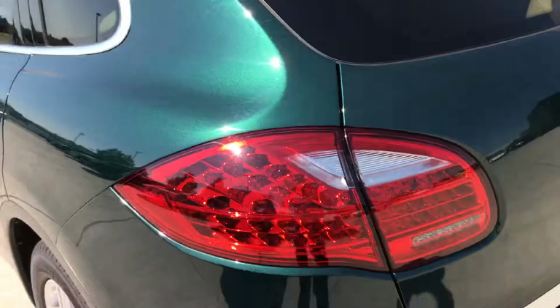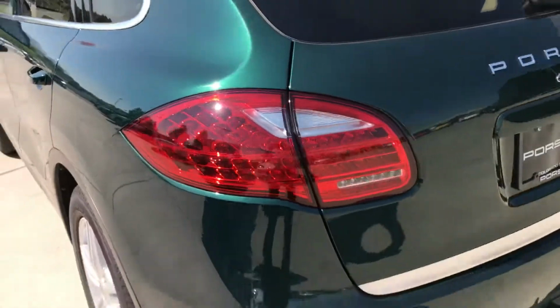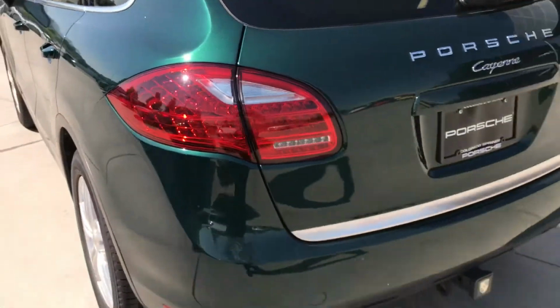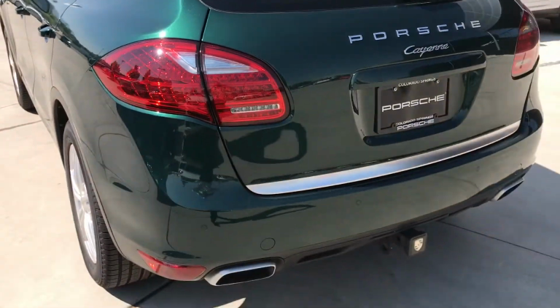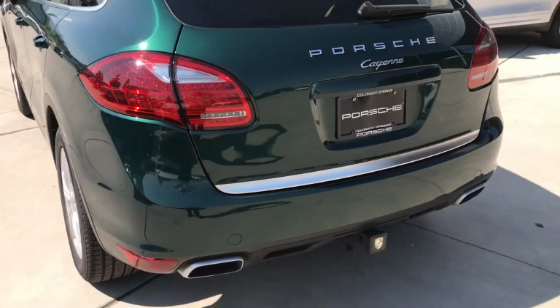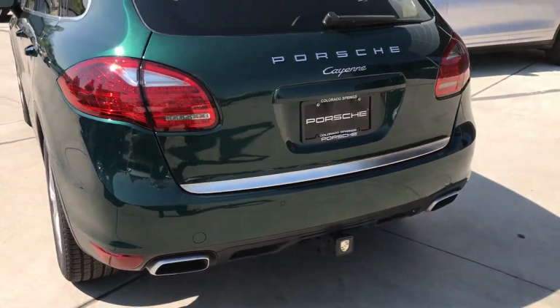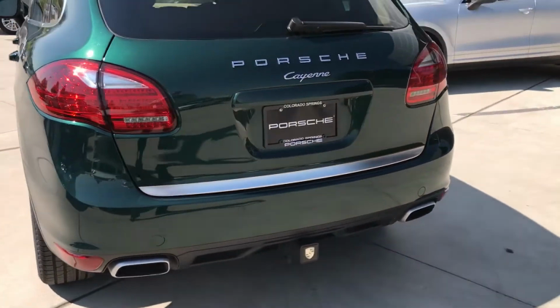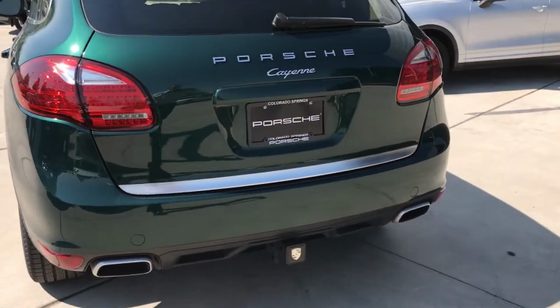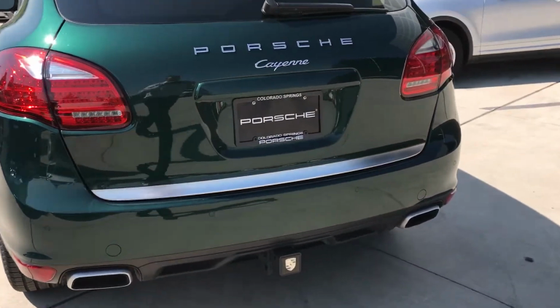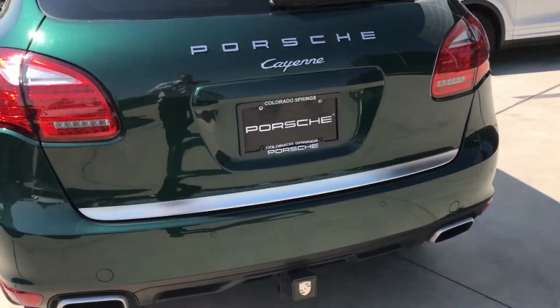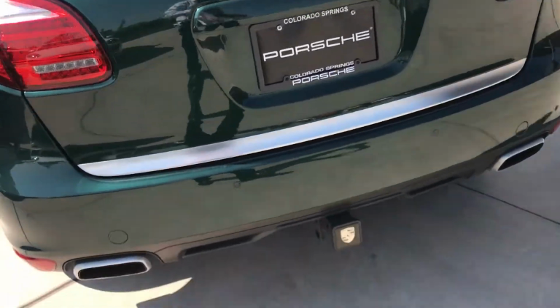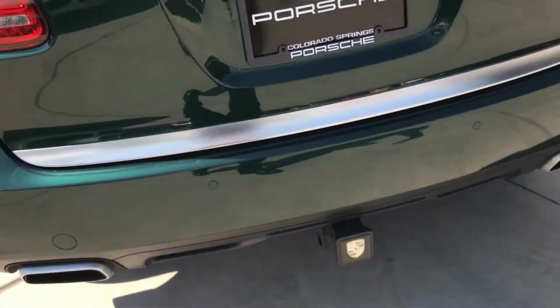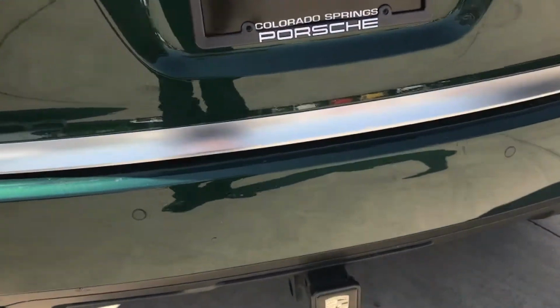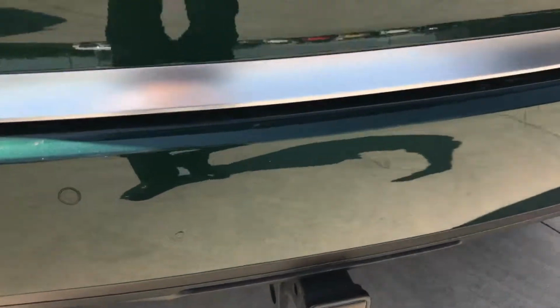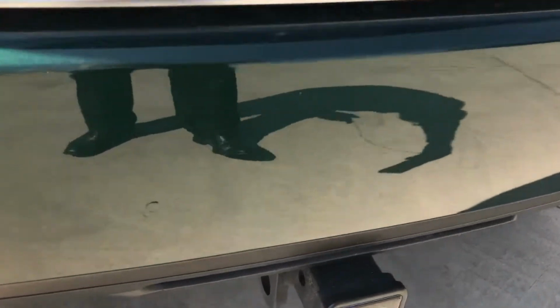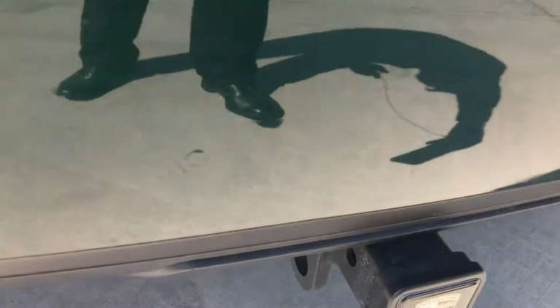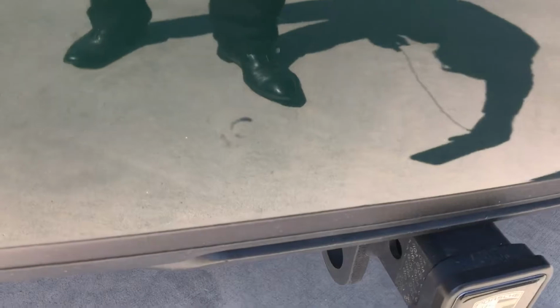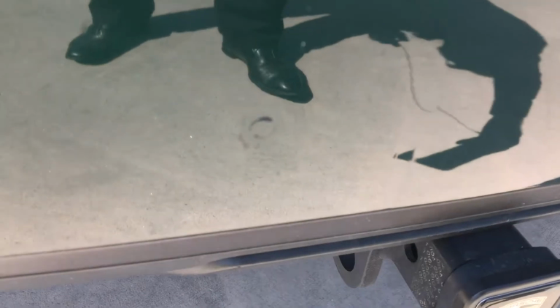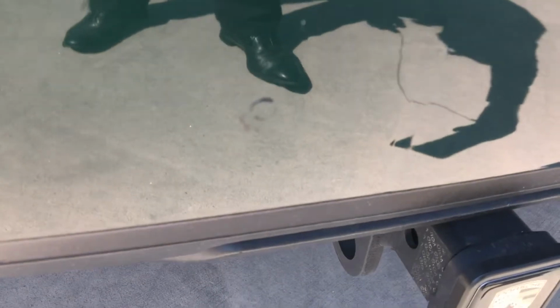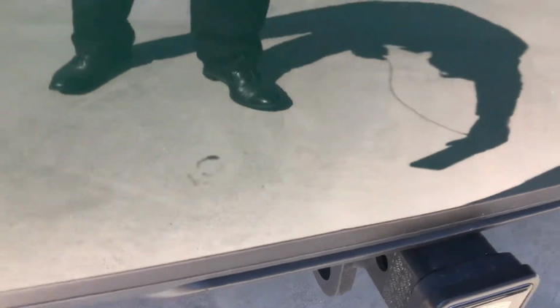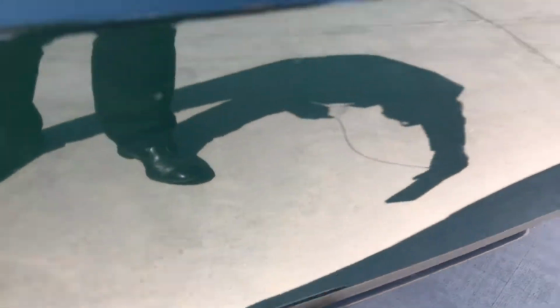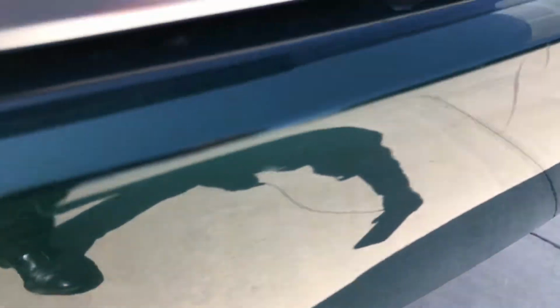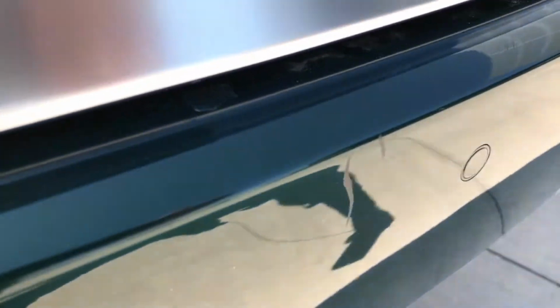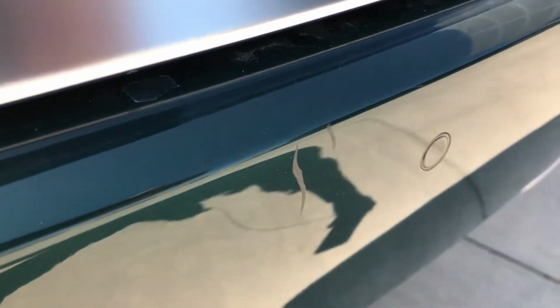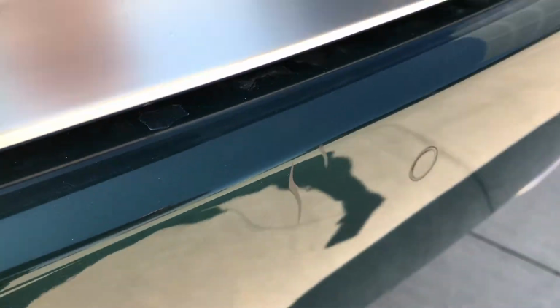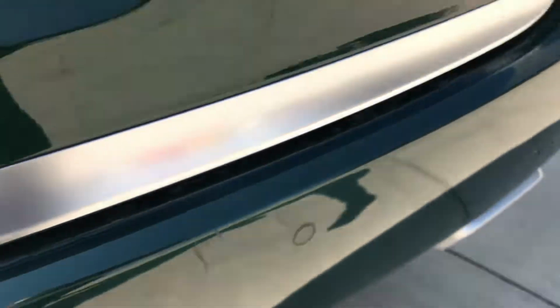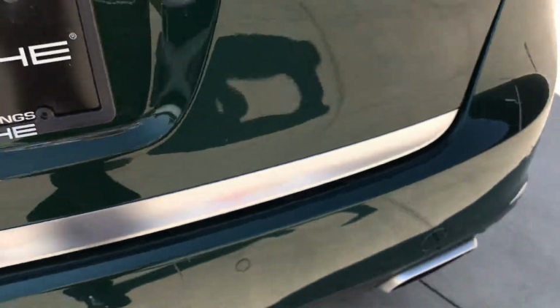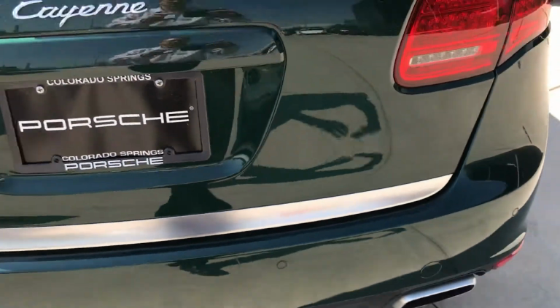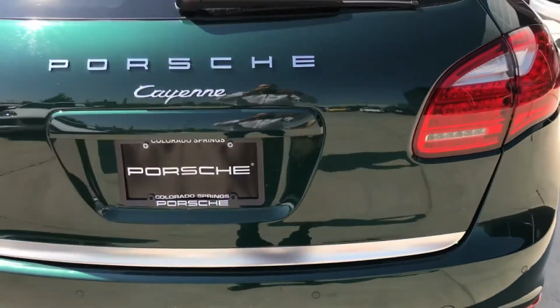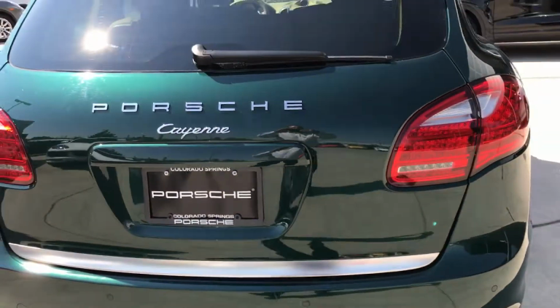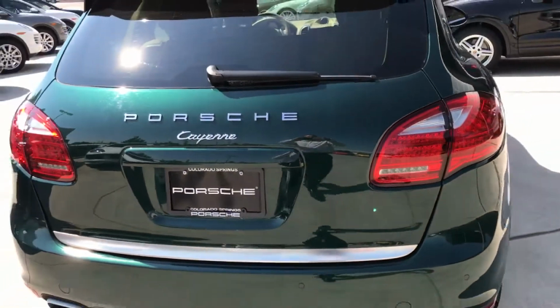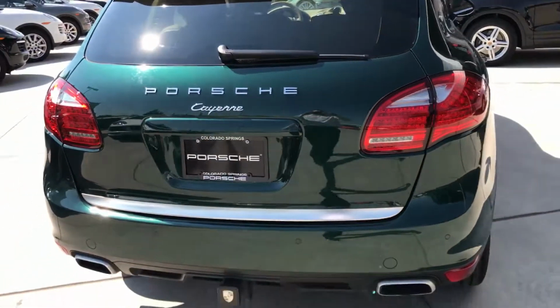Coming around the back — again, very clean. There's a couple of little things on the bumper, but that's kind of what bumpers are for. Looks like somebody's license plate screw left a little scrape there. Otherwise, in great condition.